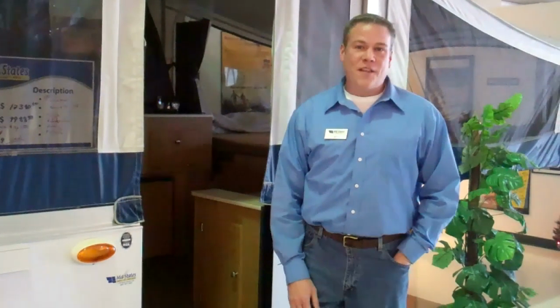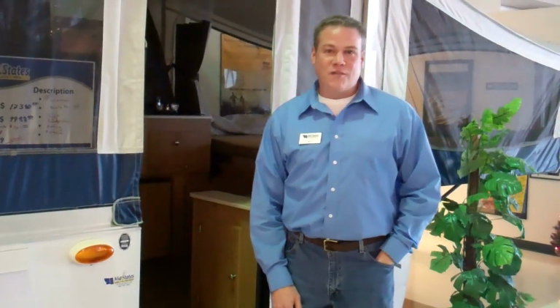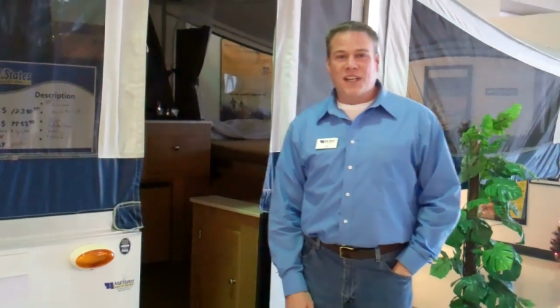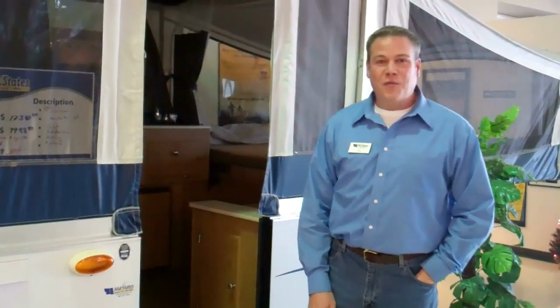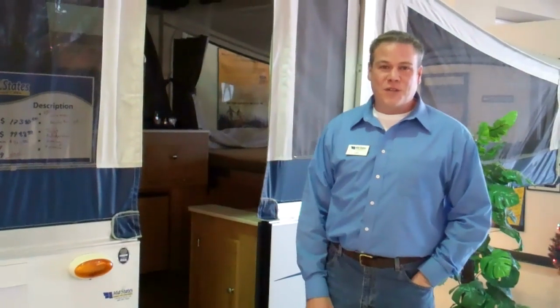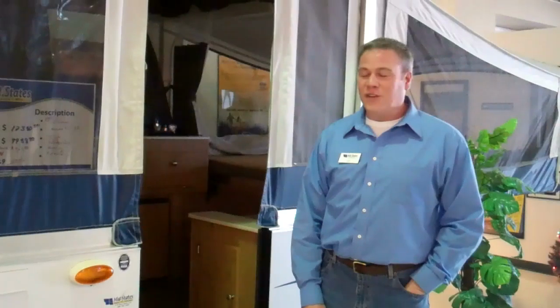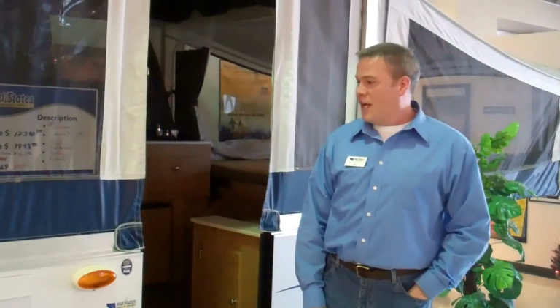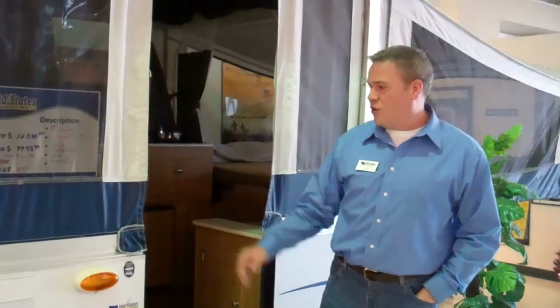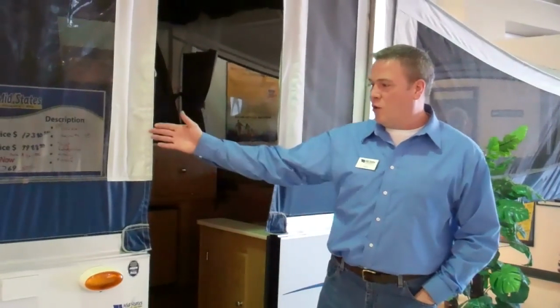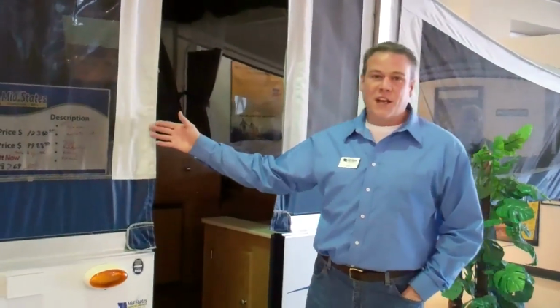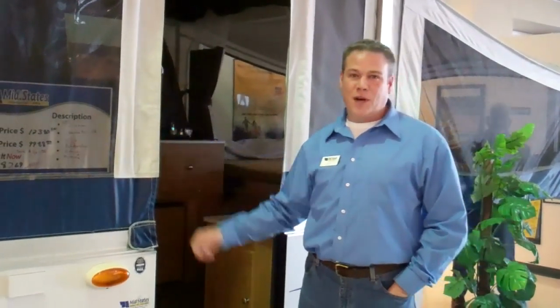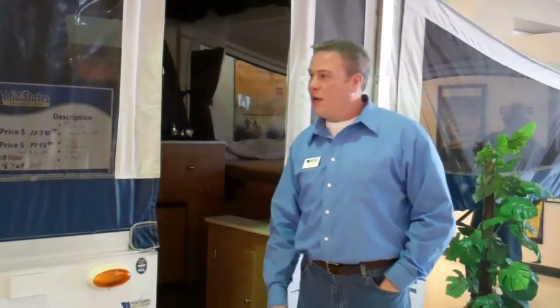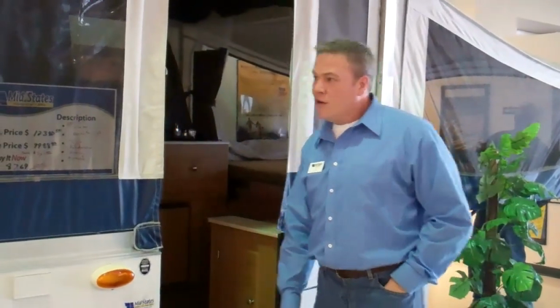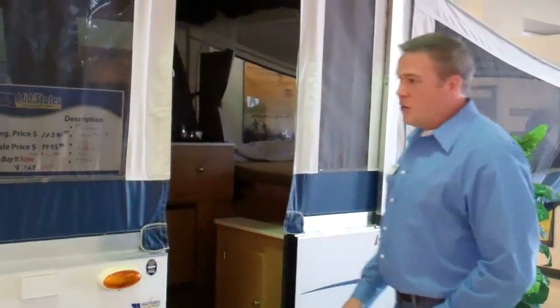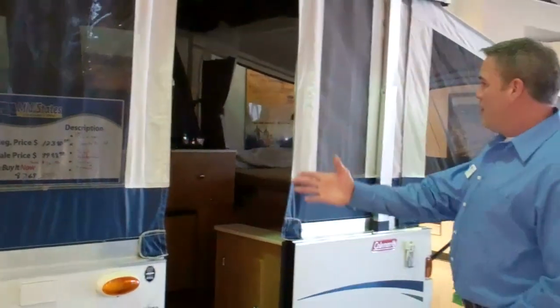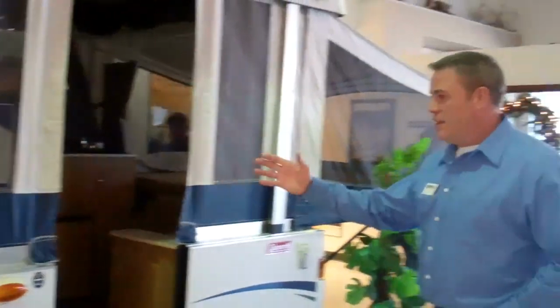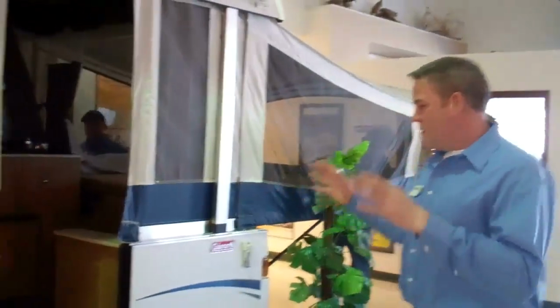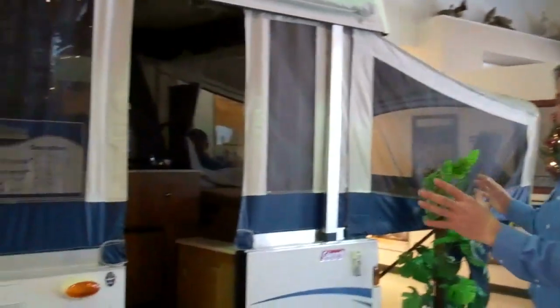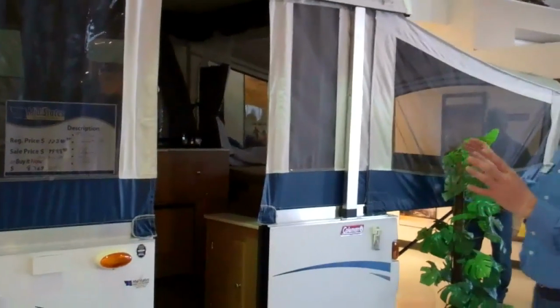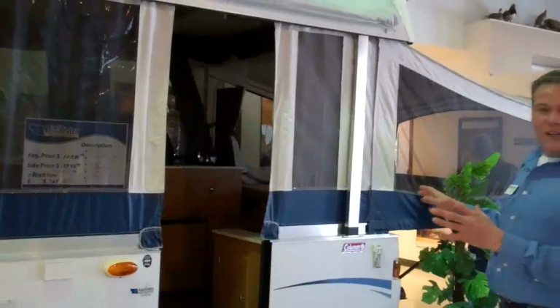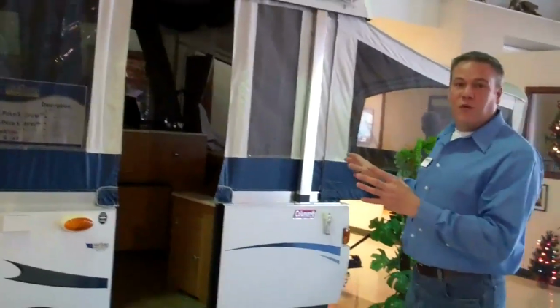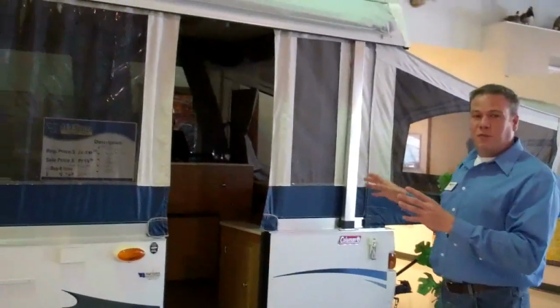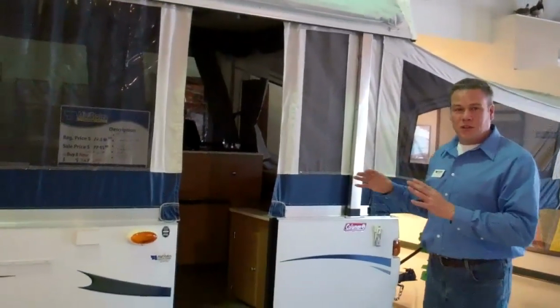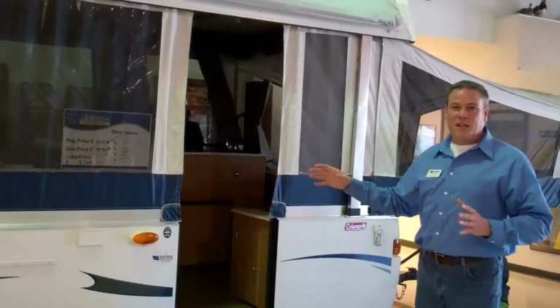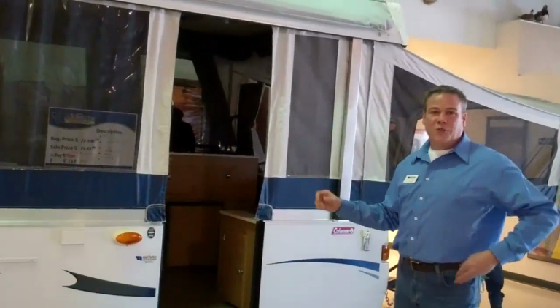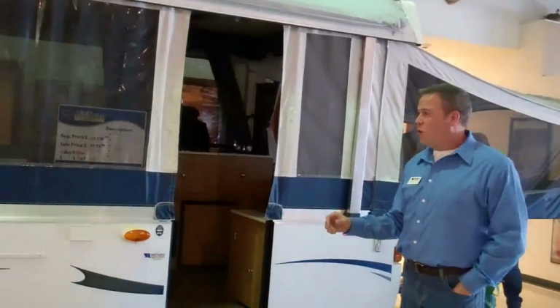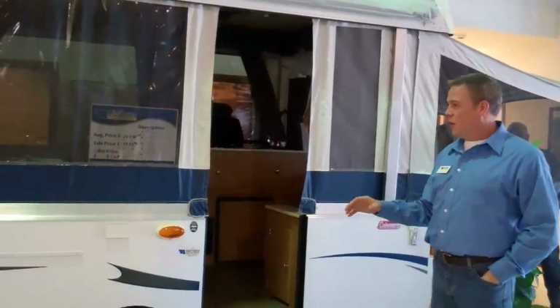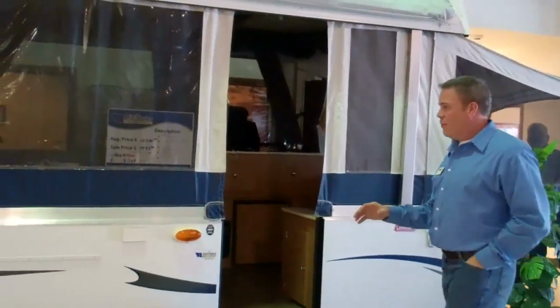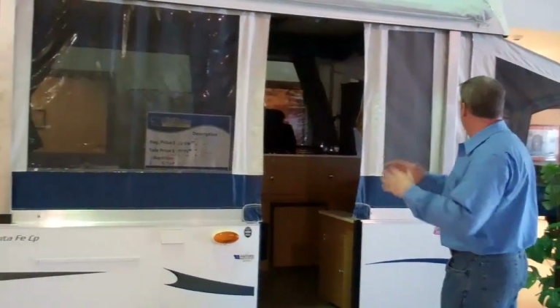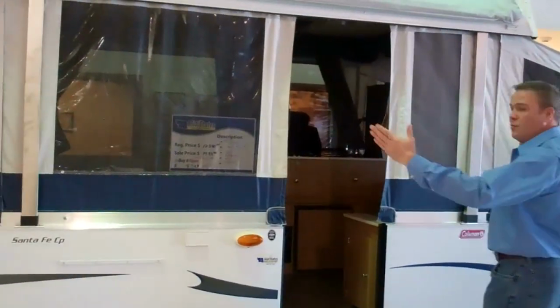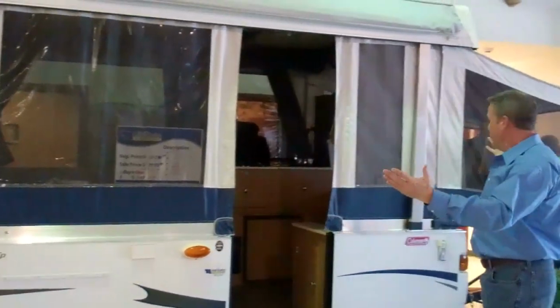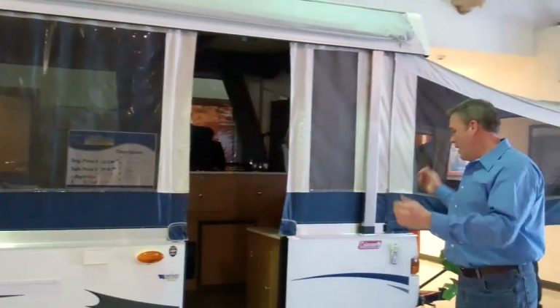Hi, this is Jeff at MidState's Camper in Somerset, South Dakota. Today I'm going to show you a Coleman Santa Fe Pop-Up Camper. The great thing about these is it's a small little unit when it's parked, so it doesn't take a lot of room at home. But when you're out and about, you can see it opens up really wide.